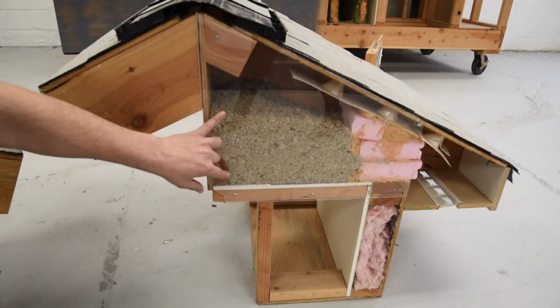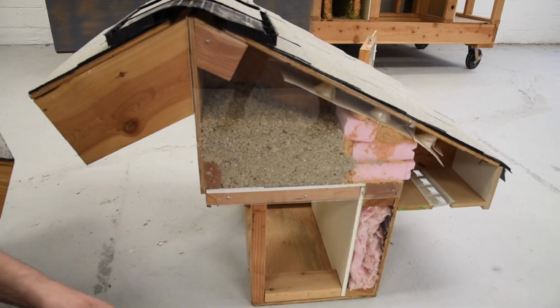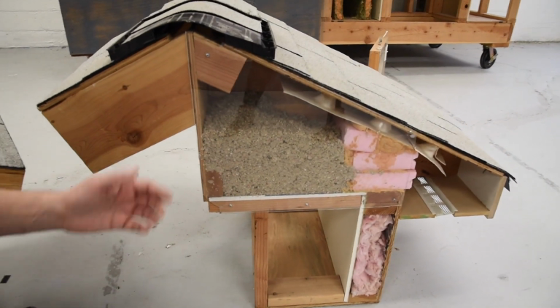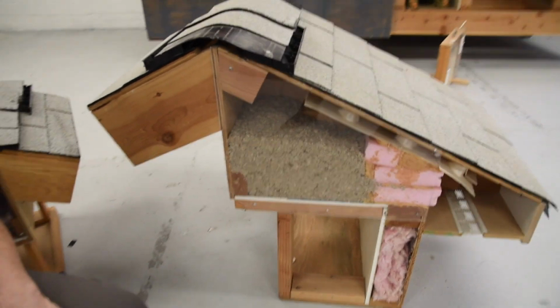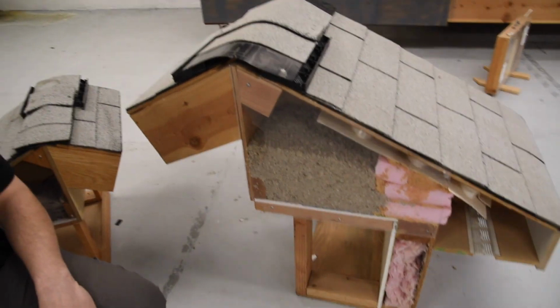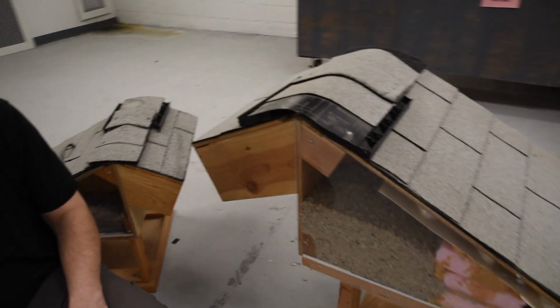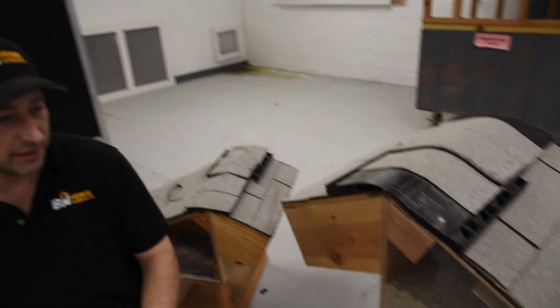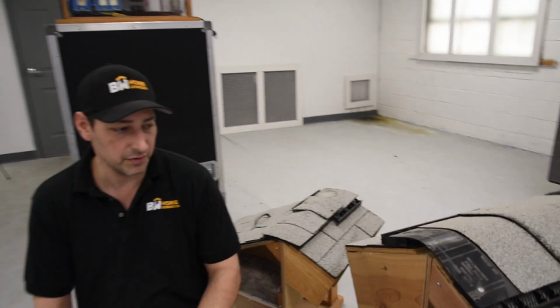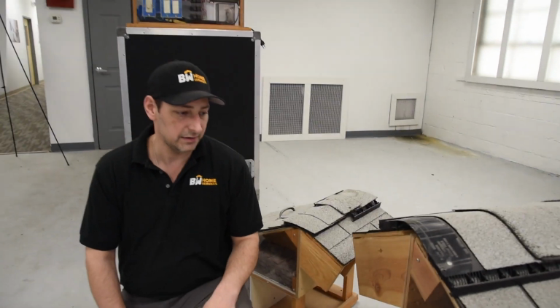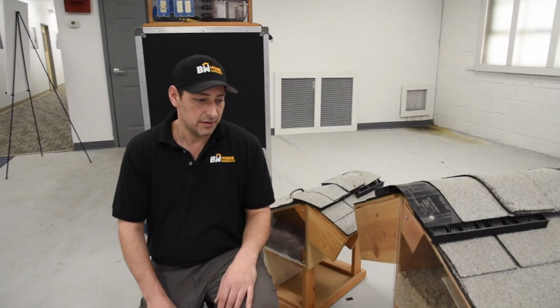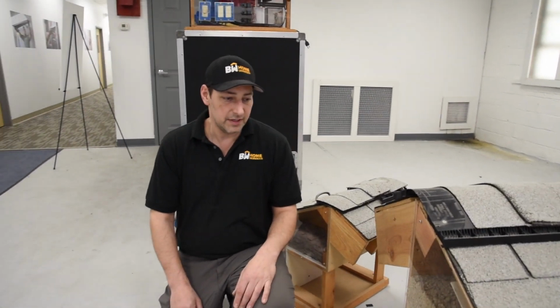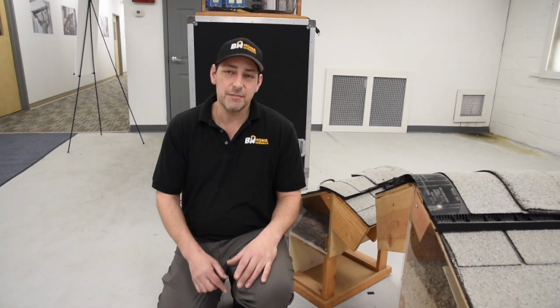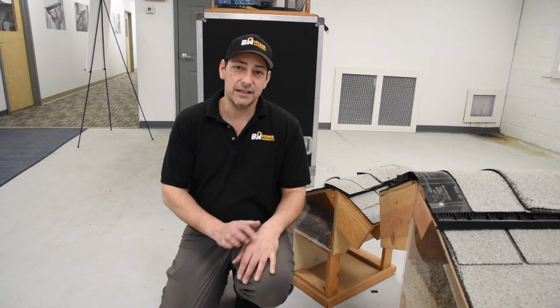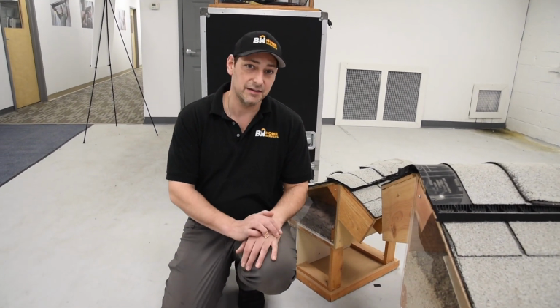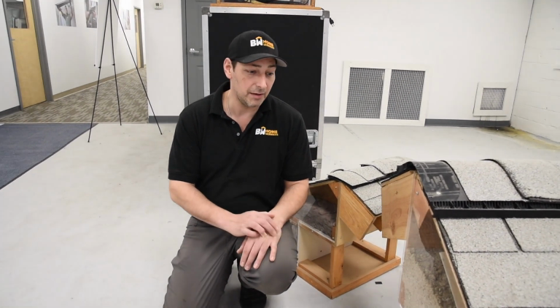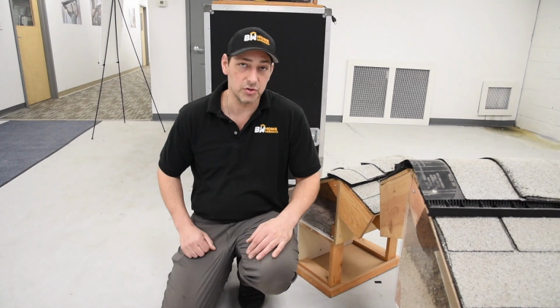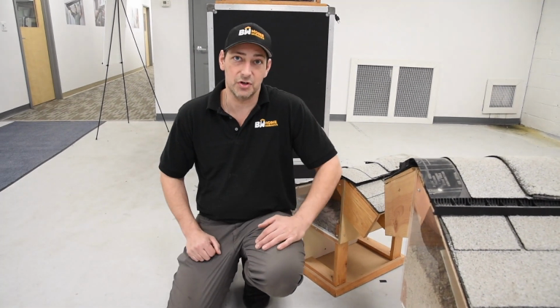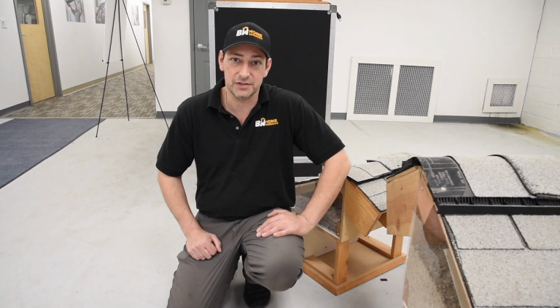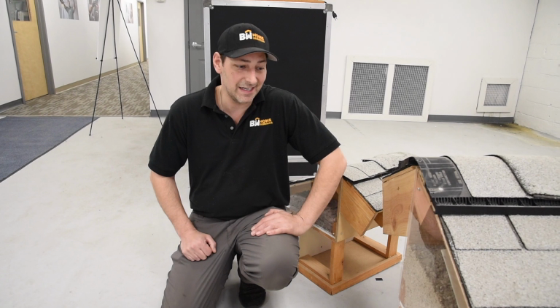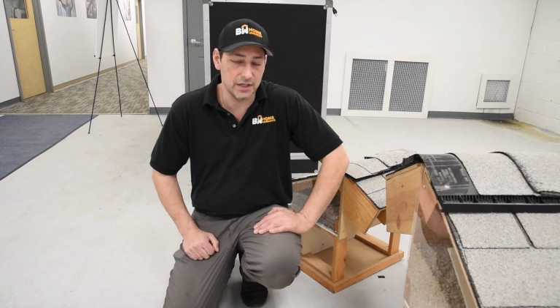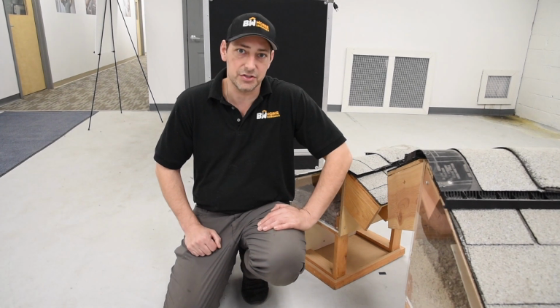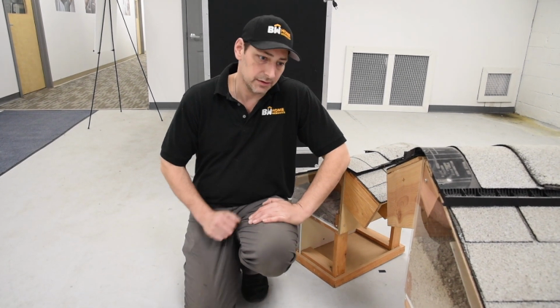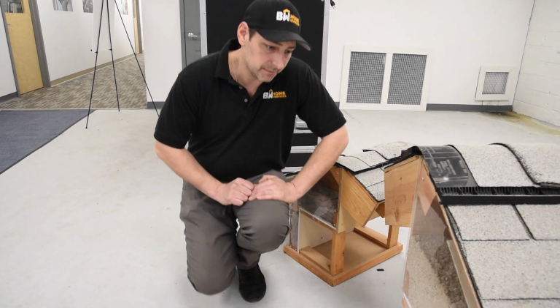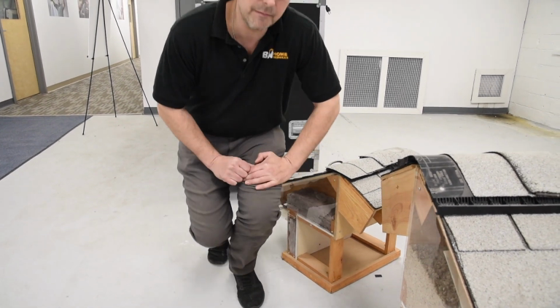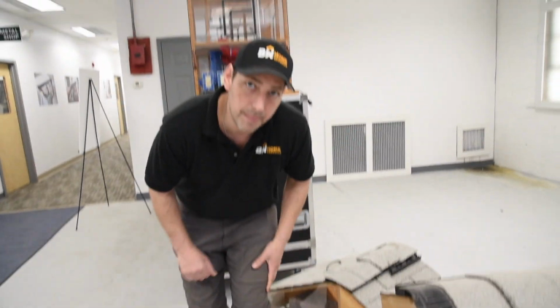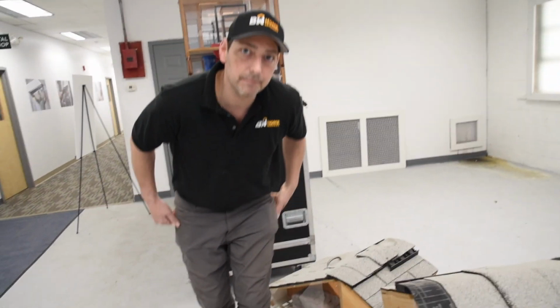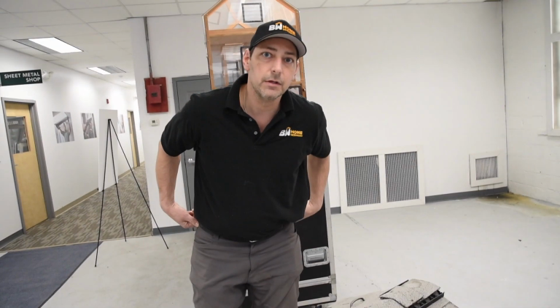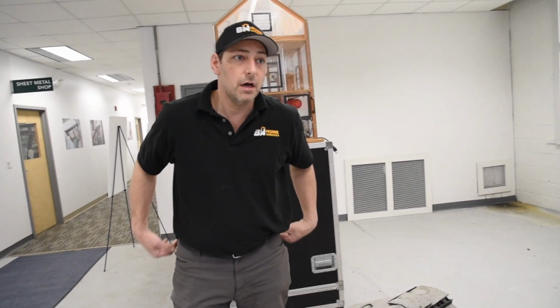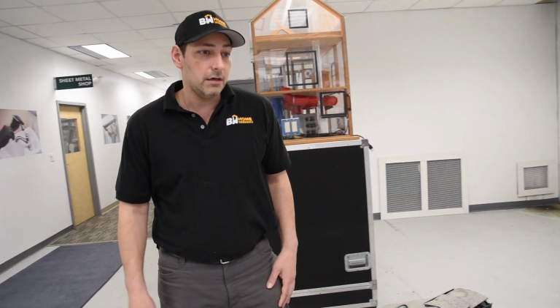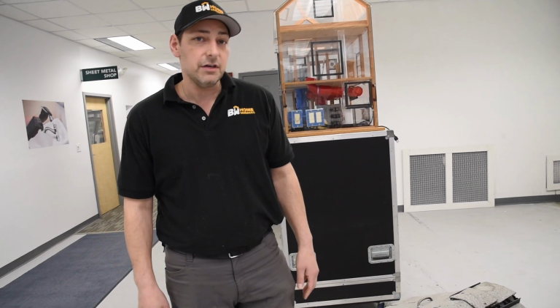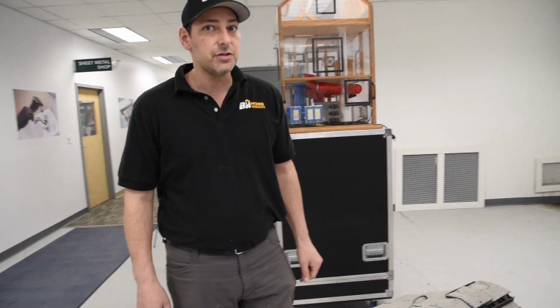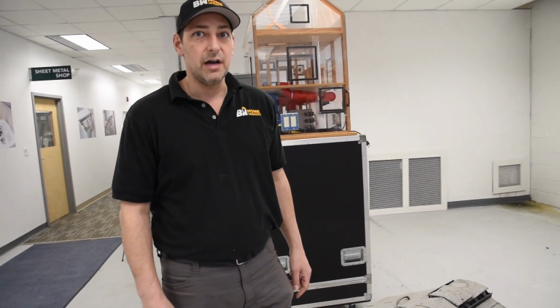Usually it's about 14 or 15 inches, and that's really the main problem in most people's homes — inadequate insulation. How often should you change out your insulation? If it's done right, you should never have to.